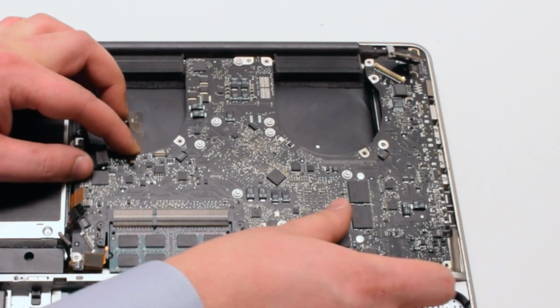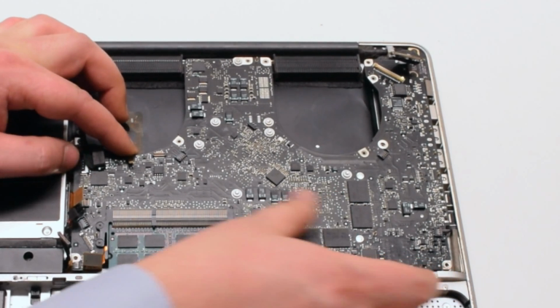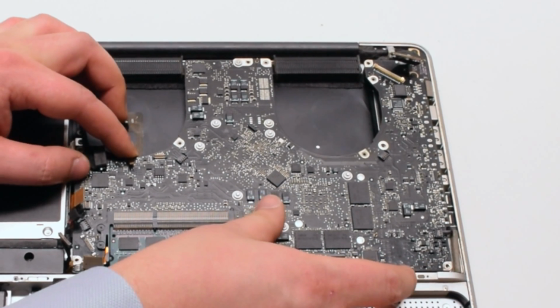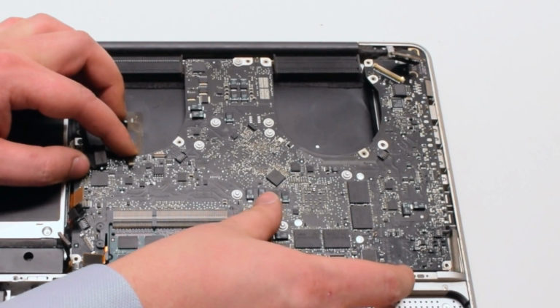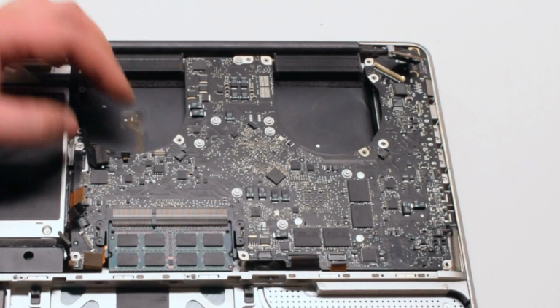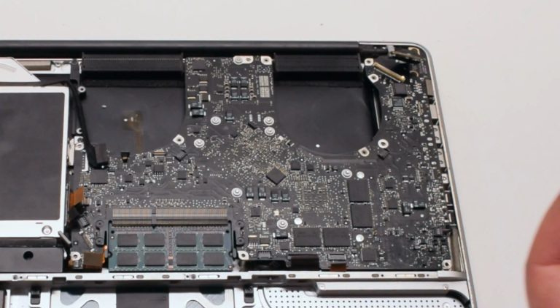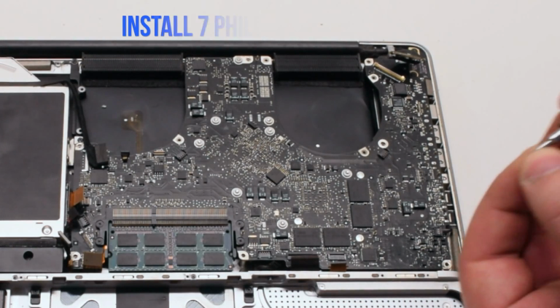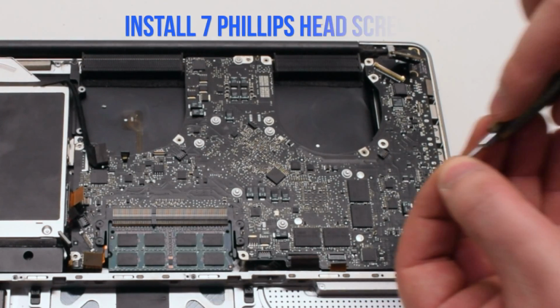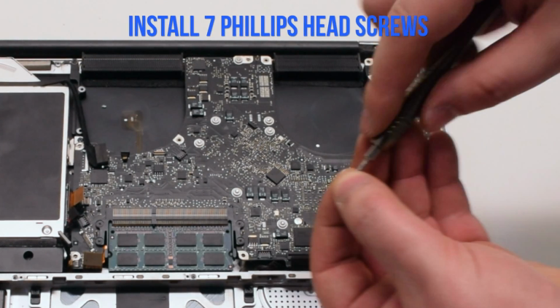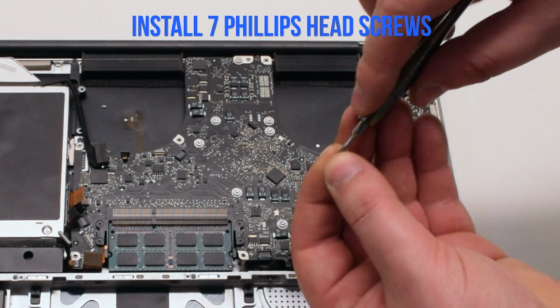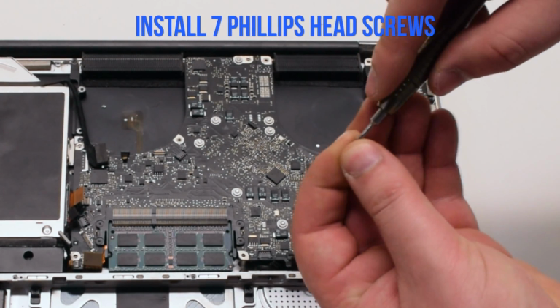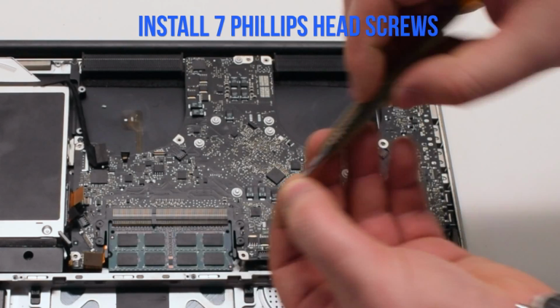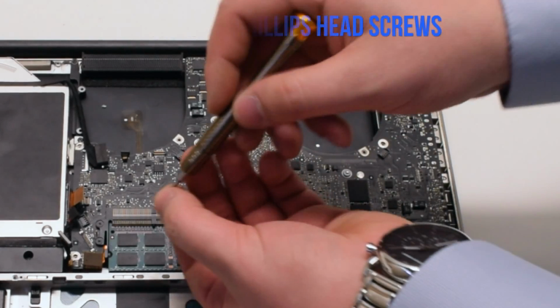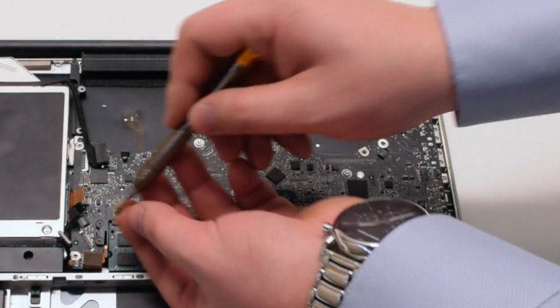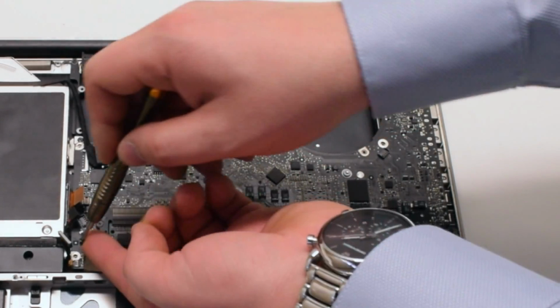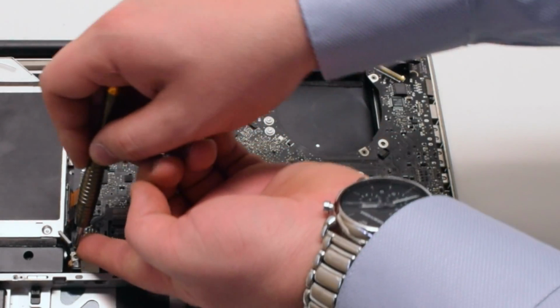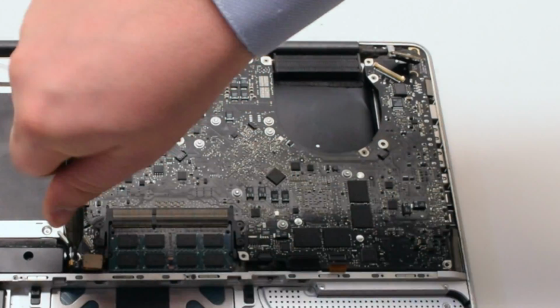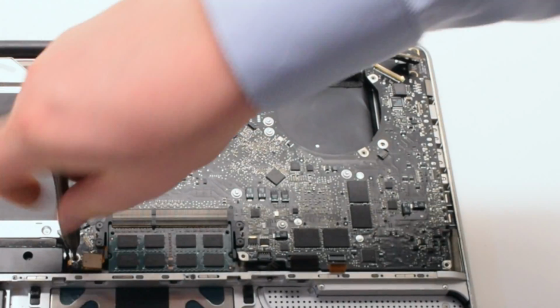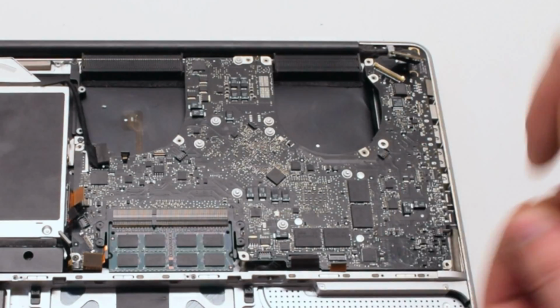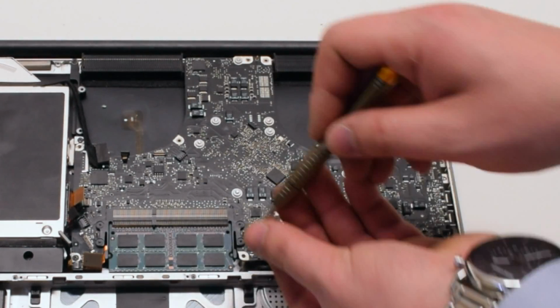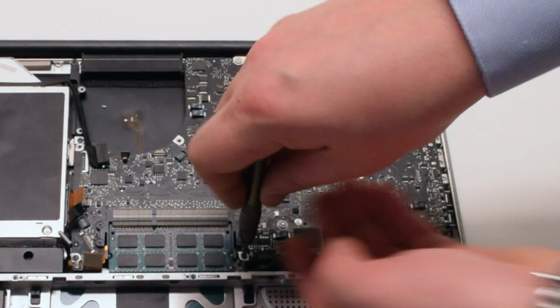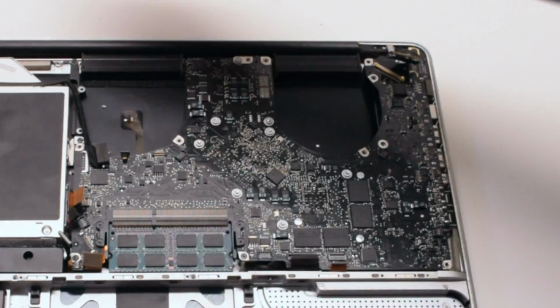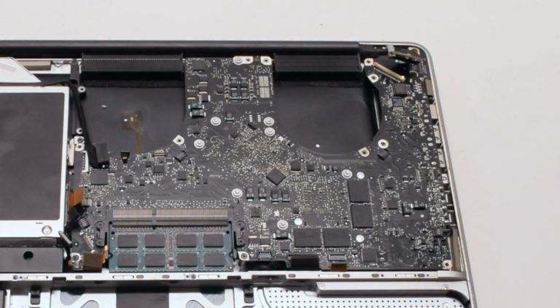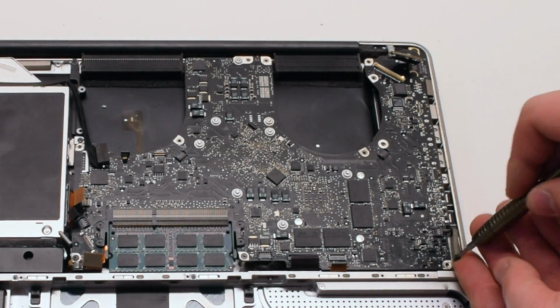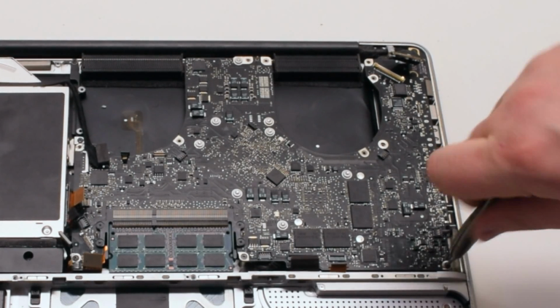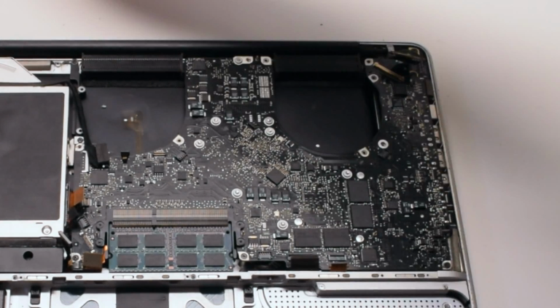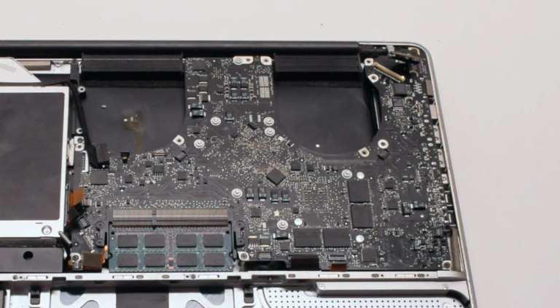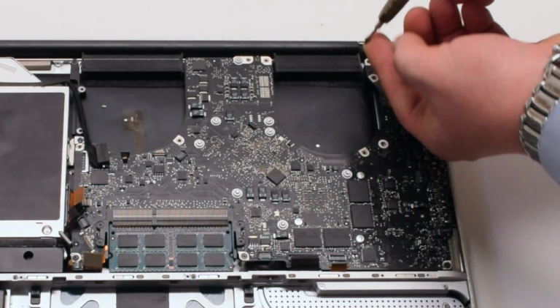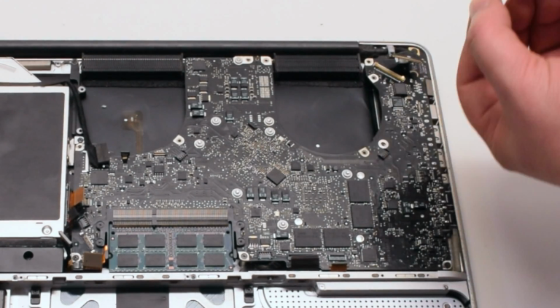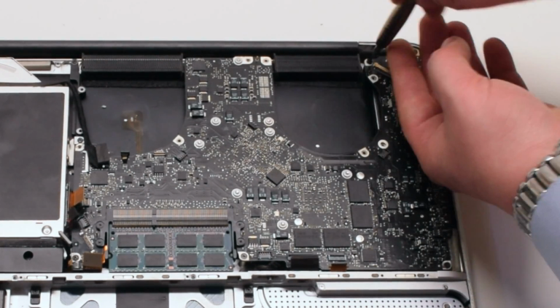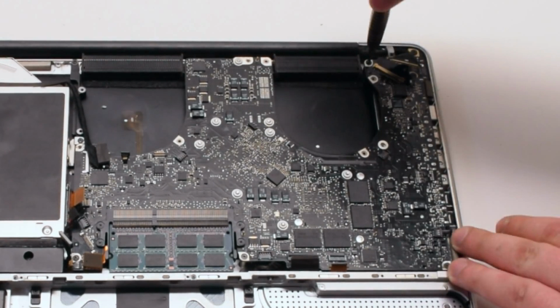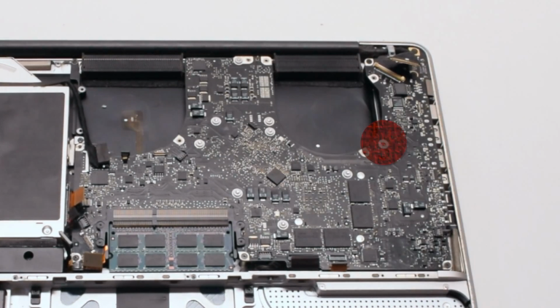Position the board and reinstall the seven Phillips head screws. In this video, six screws are reinstalled — make sure not to forget the seventh screw labeled with a red circle.